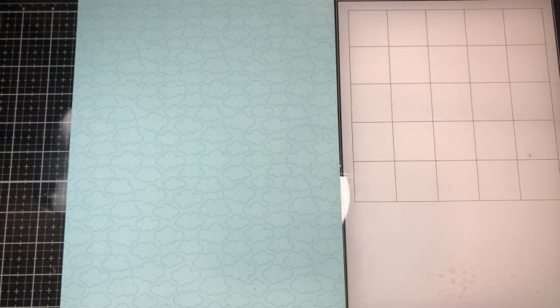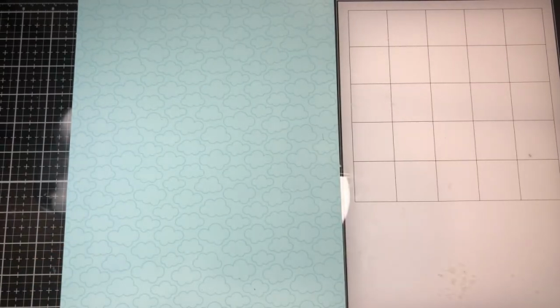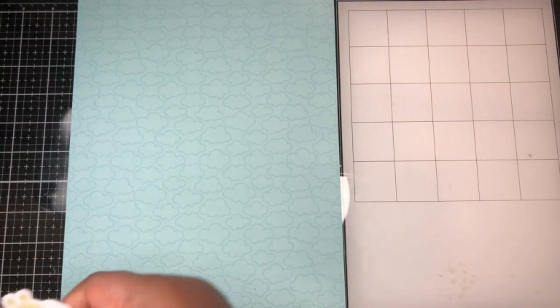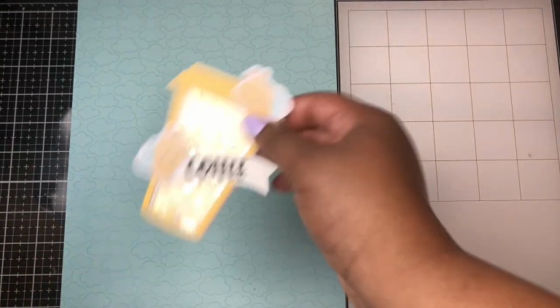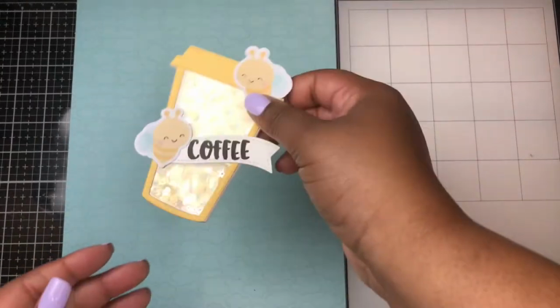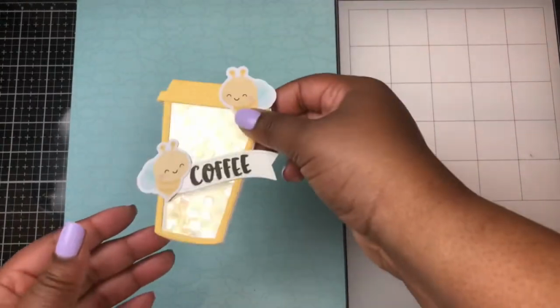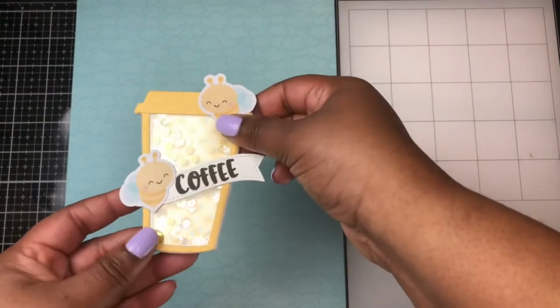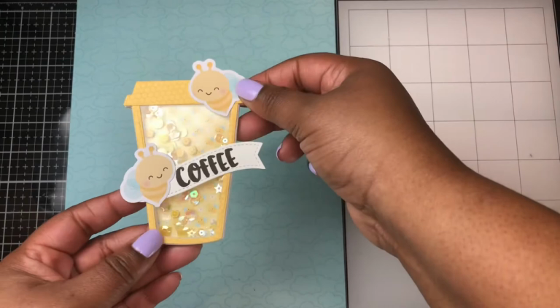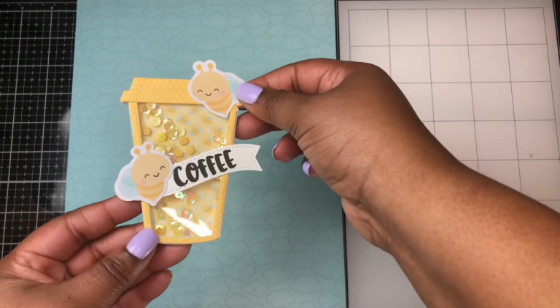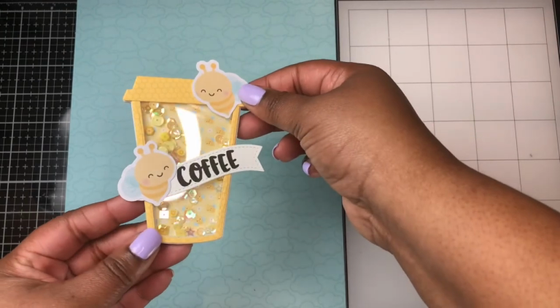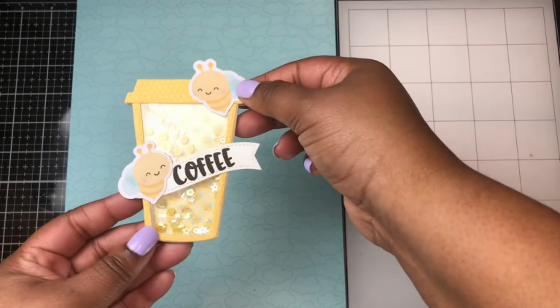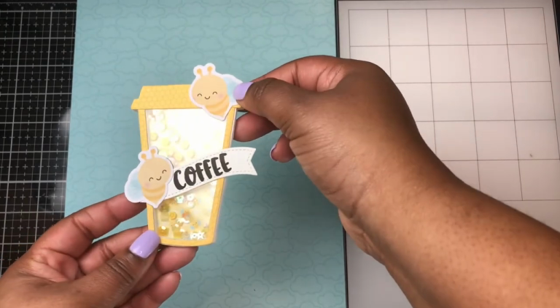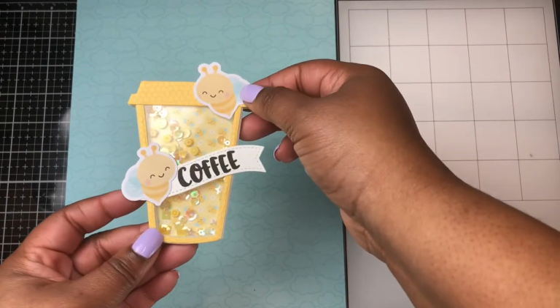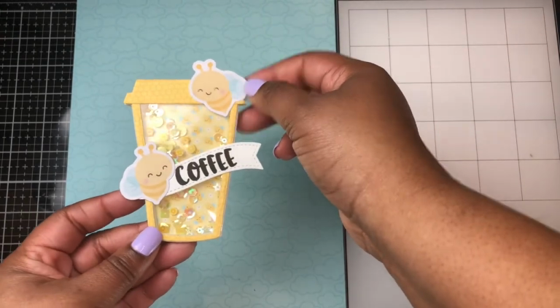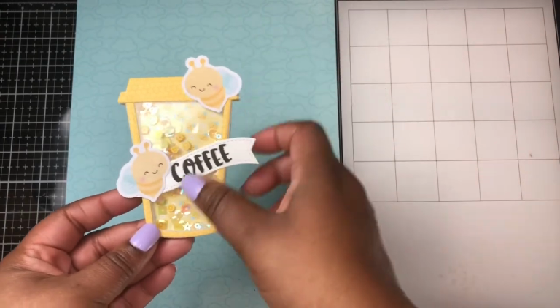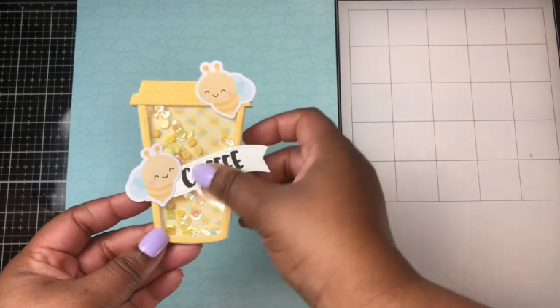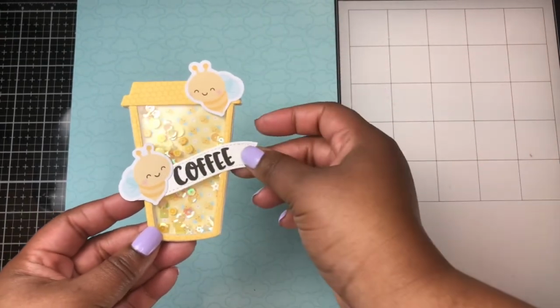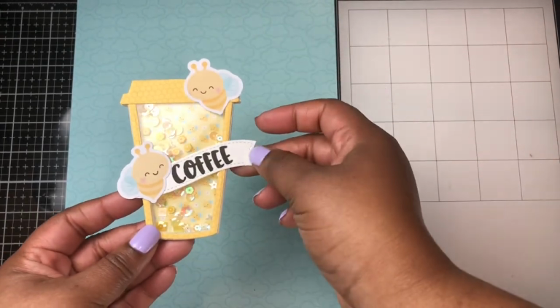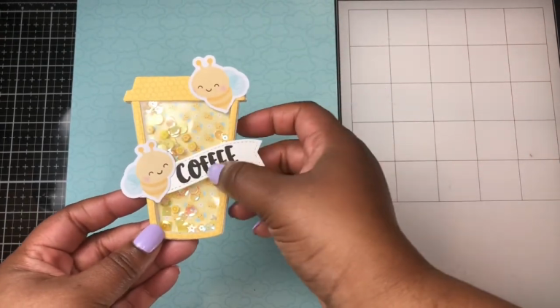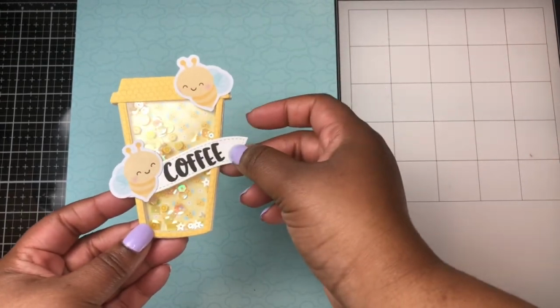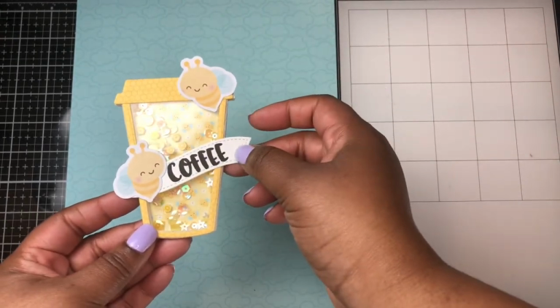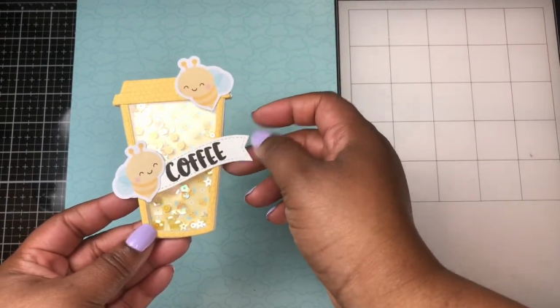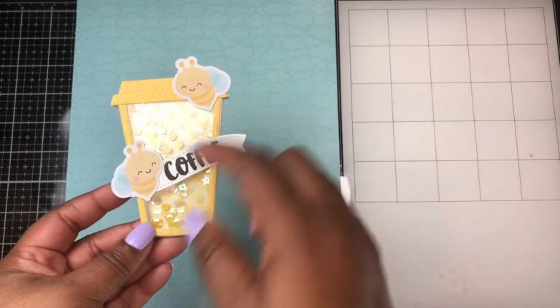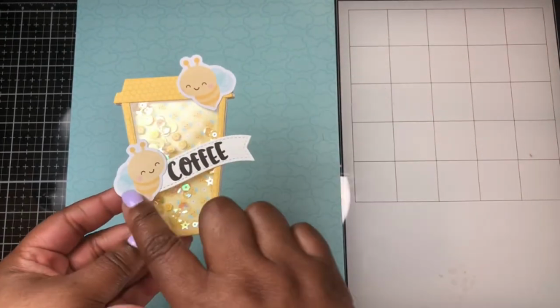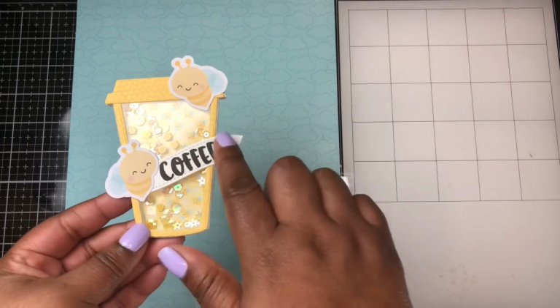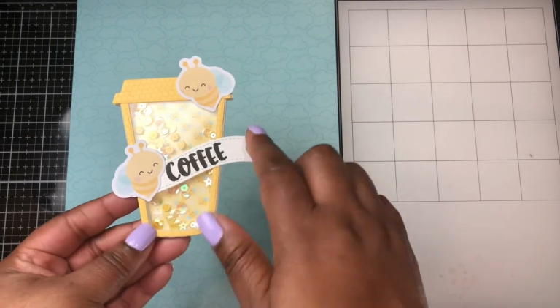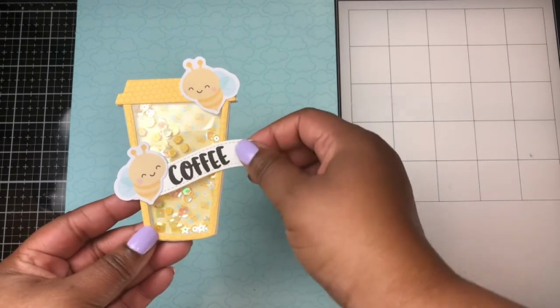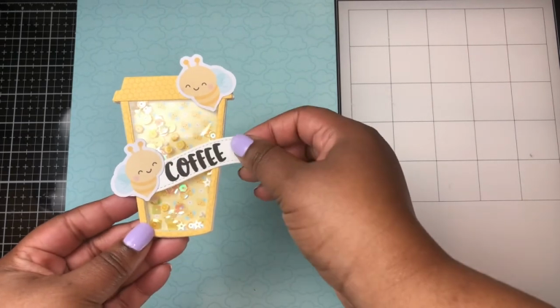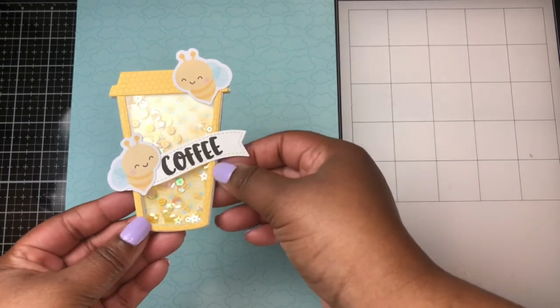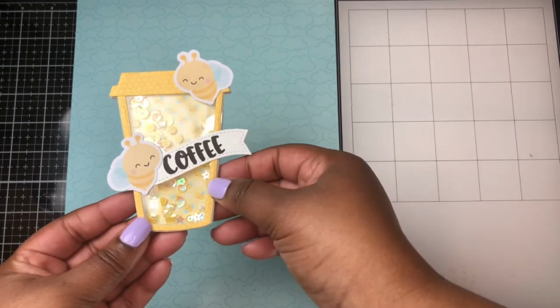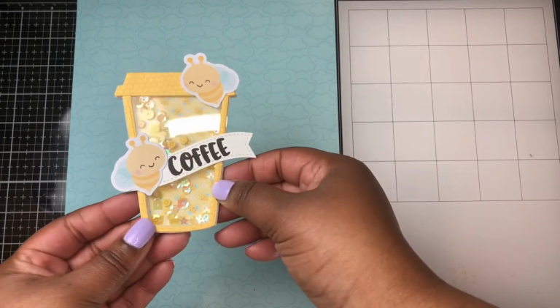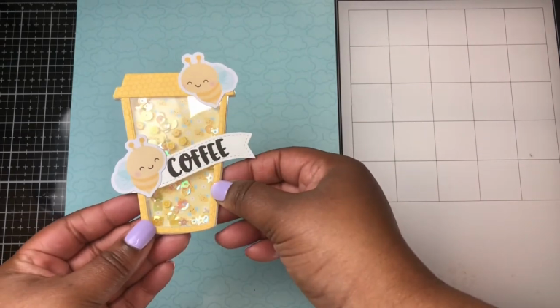Lastly, my favorite one is the bee, also using a sentiment from Honey Bee Stamps. The wavy banner here is from Lawn Fawn.